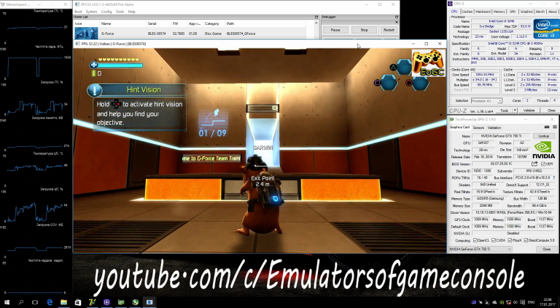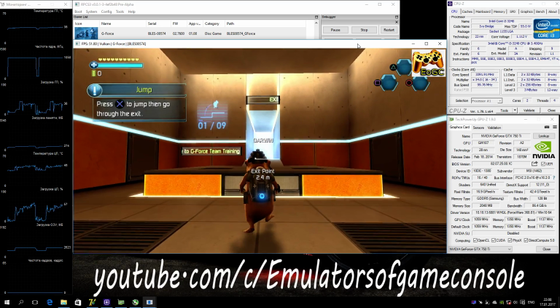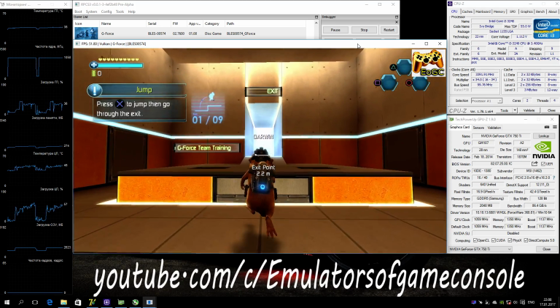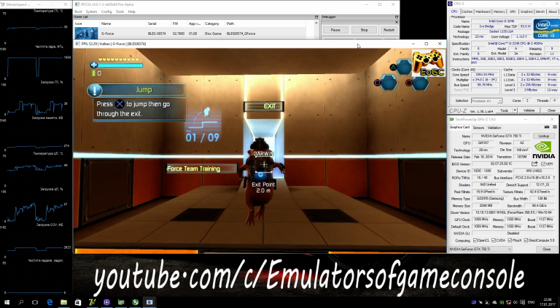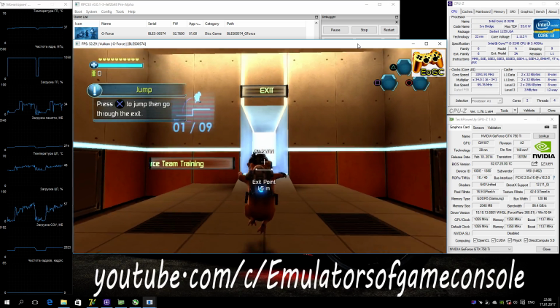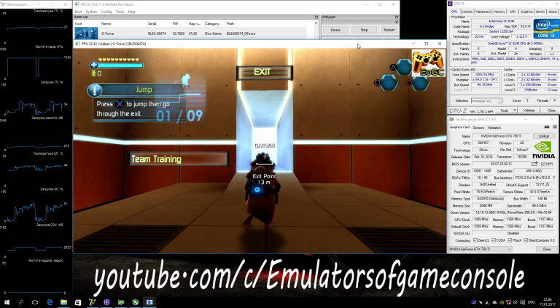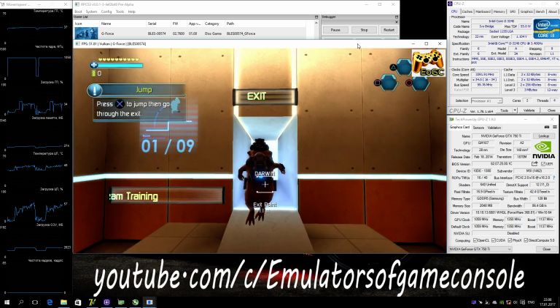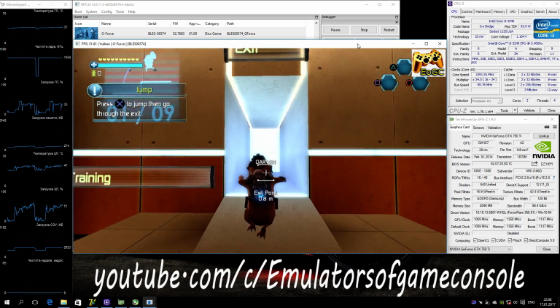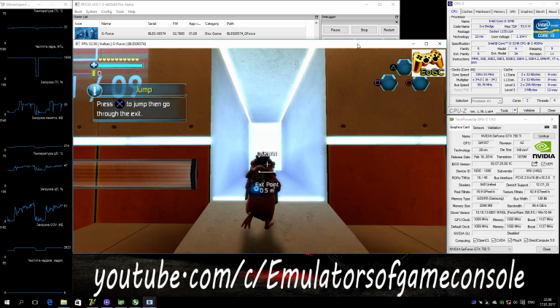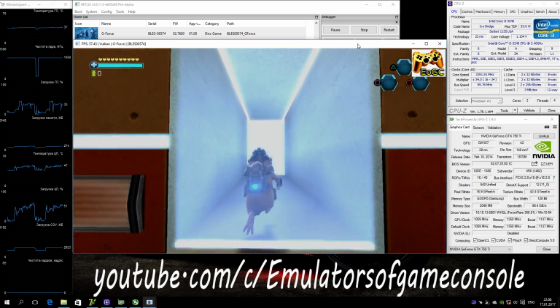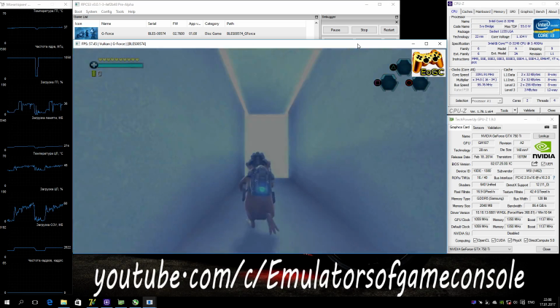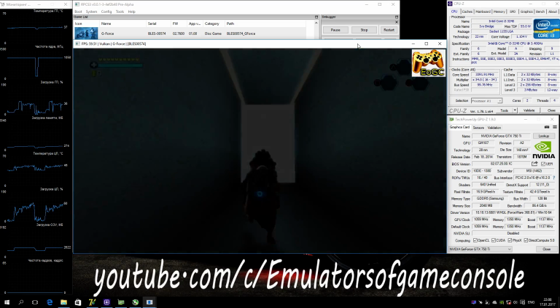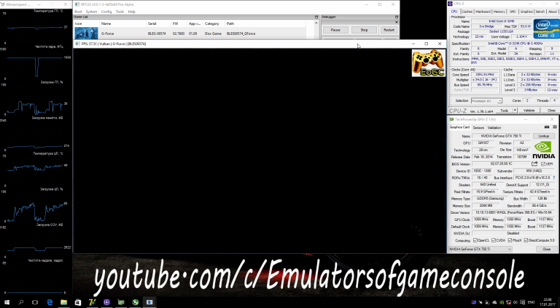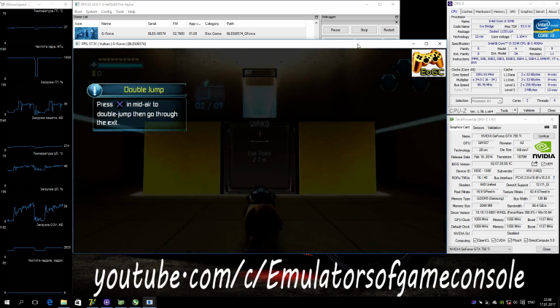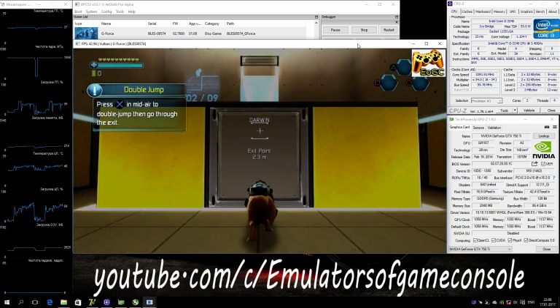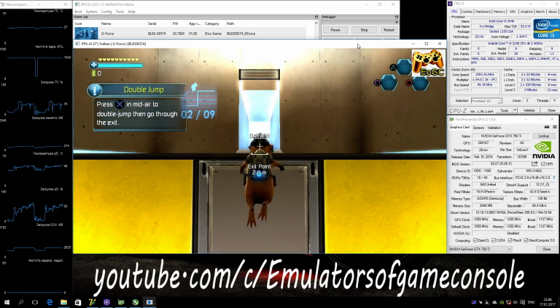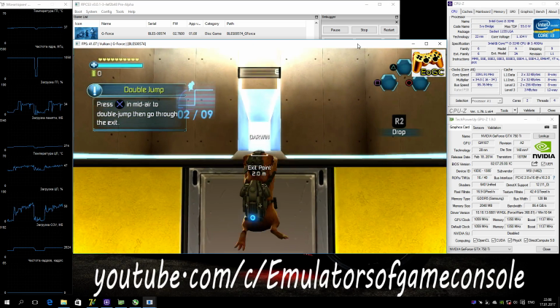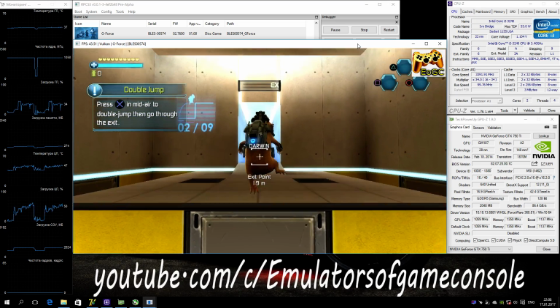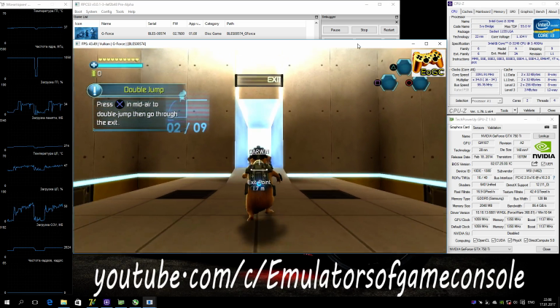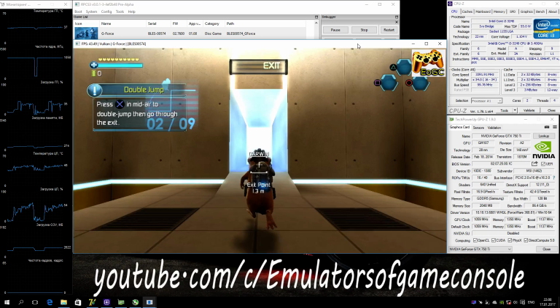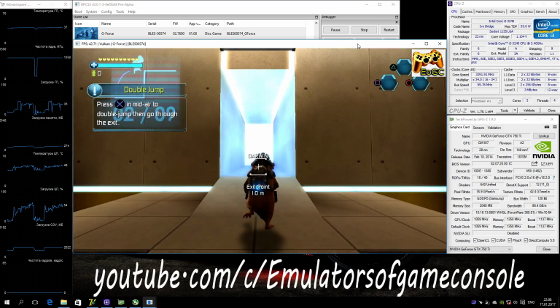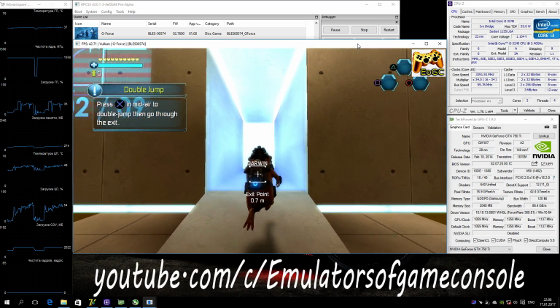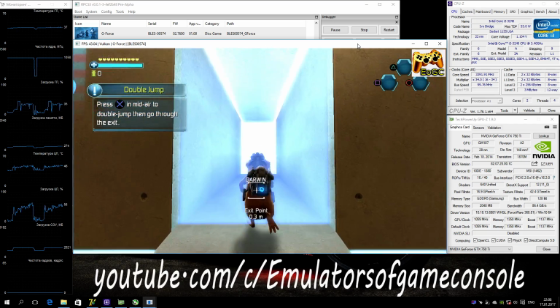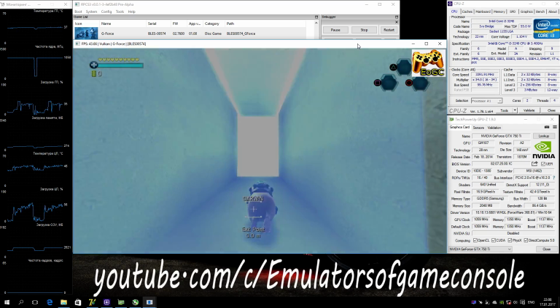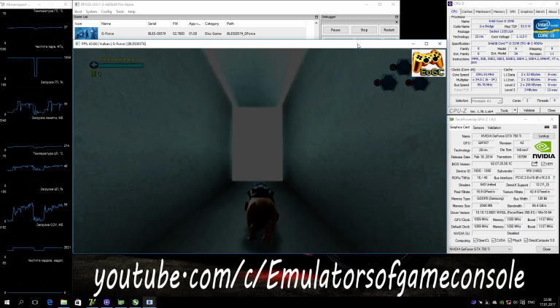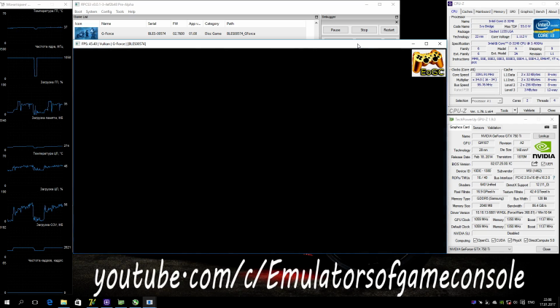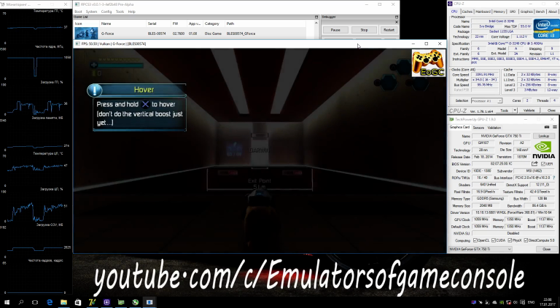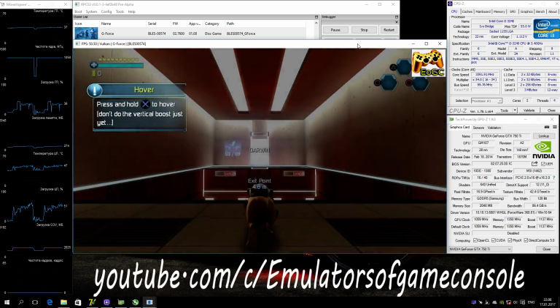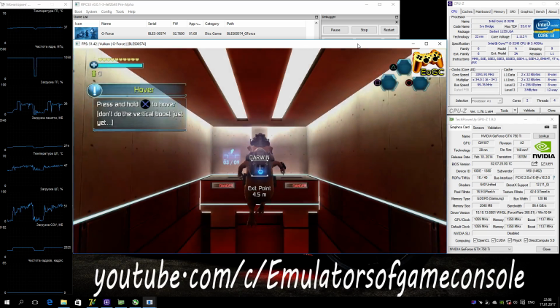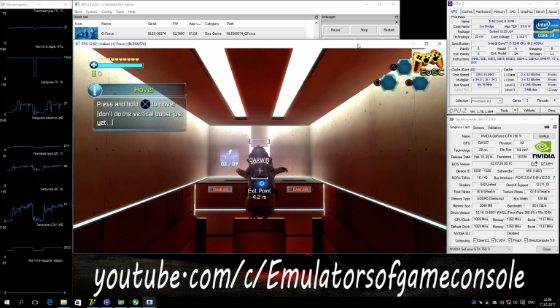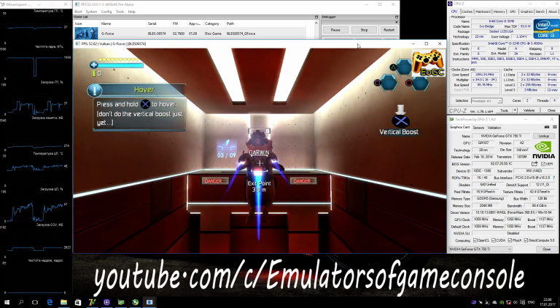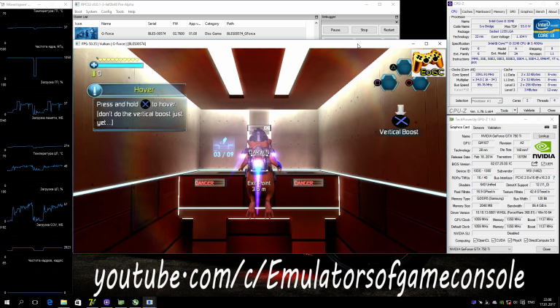Press the button to jump, then go through the exit. Press the jump button in midair to double jump, then go through. Press and hold the jump button to hover.